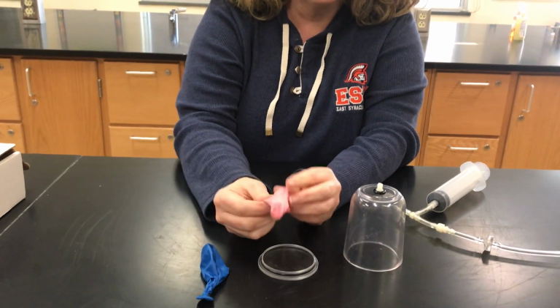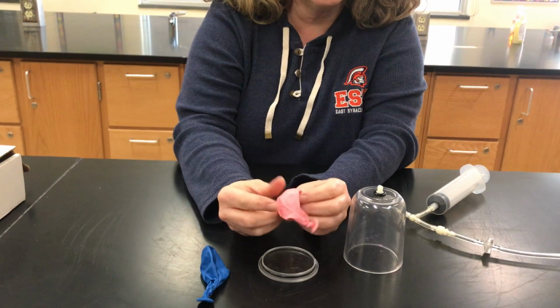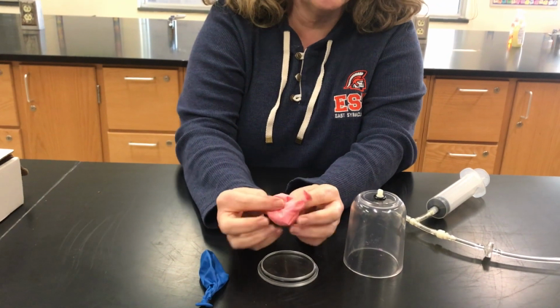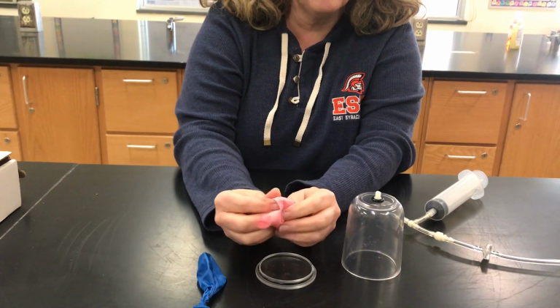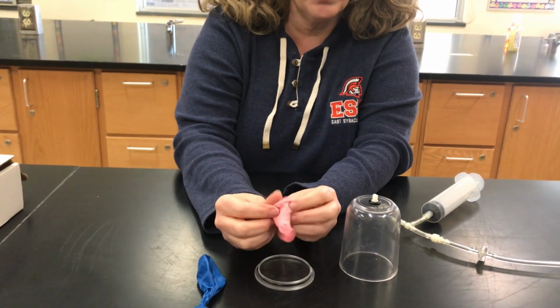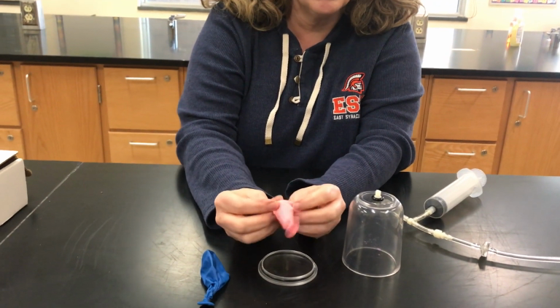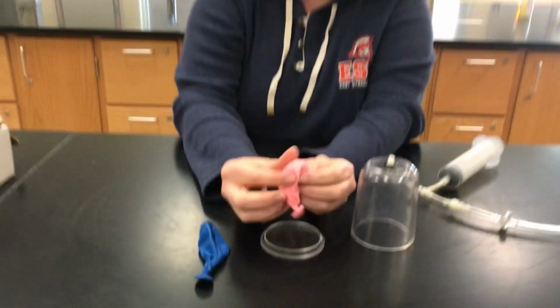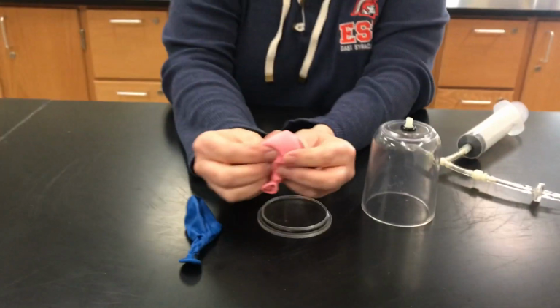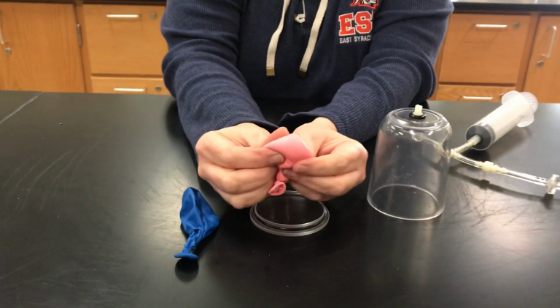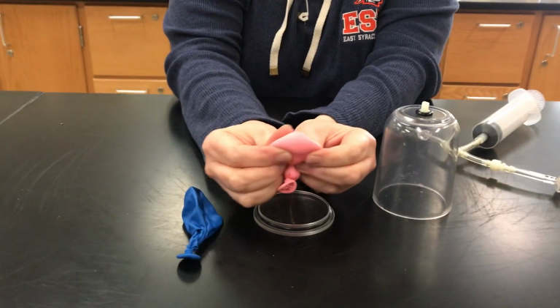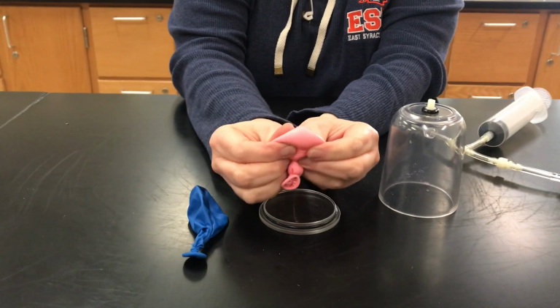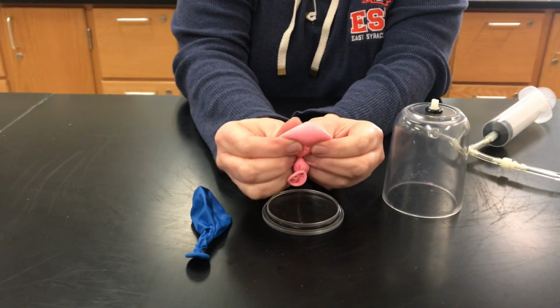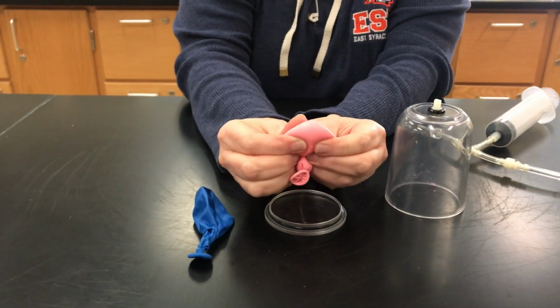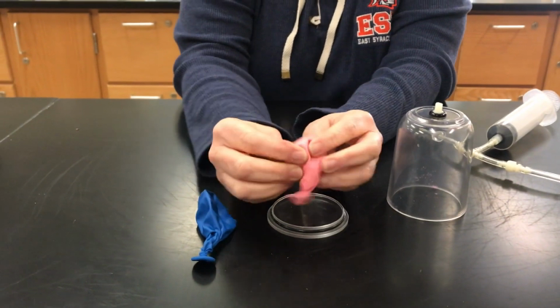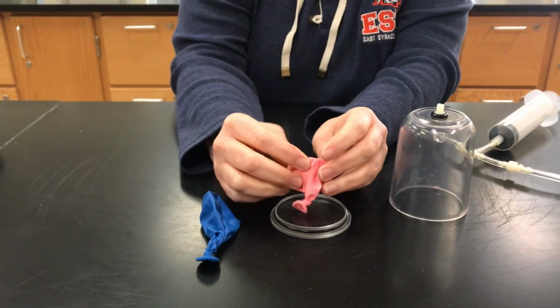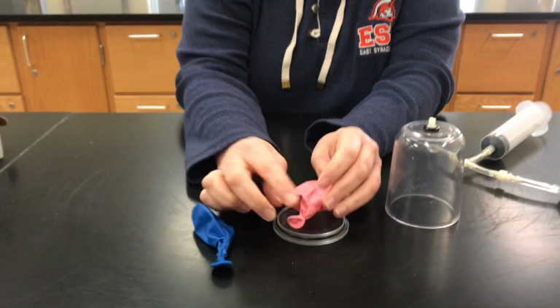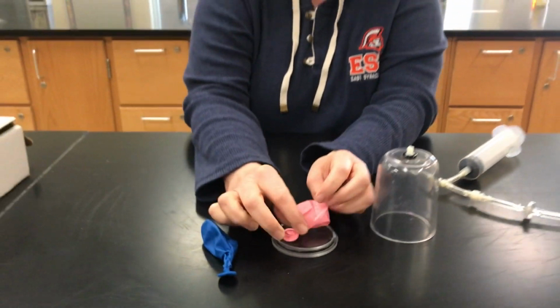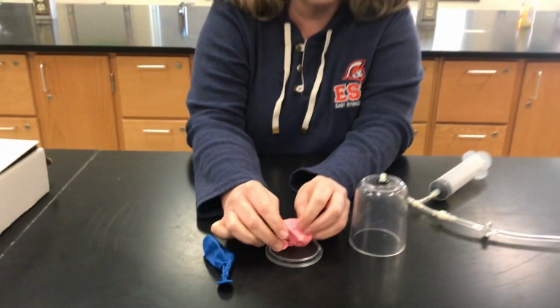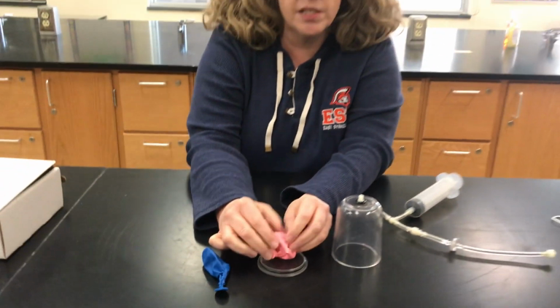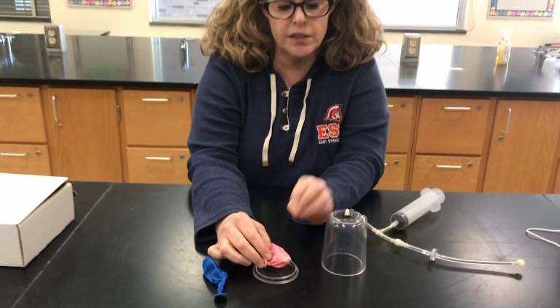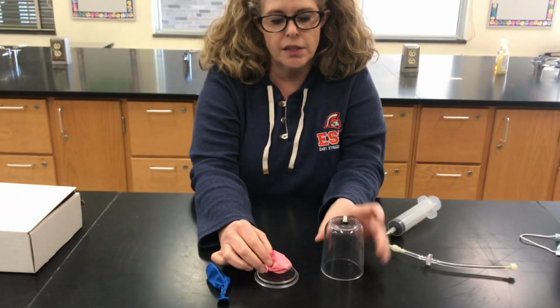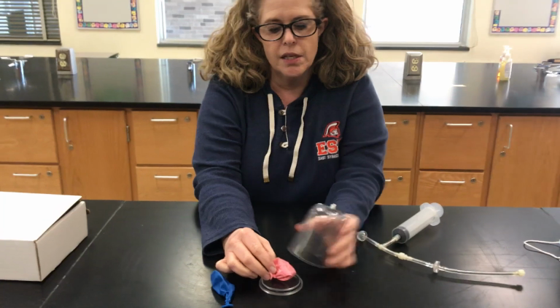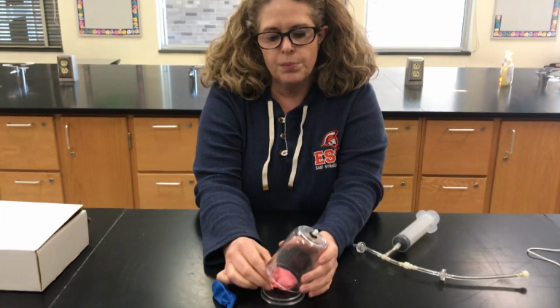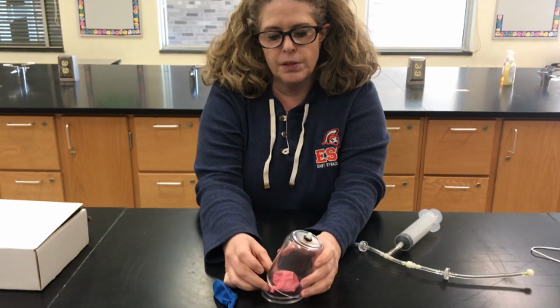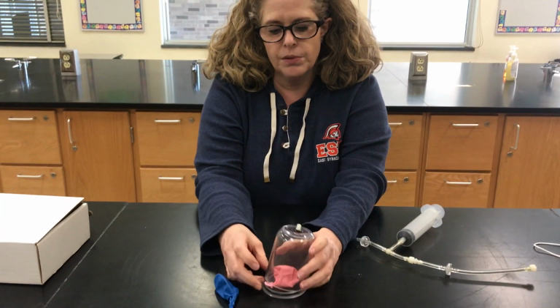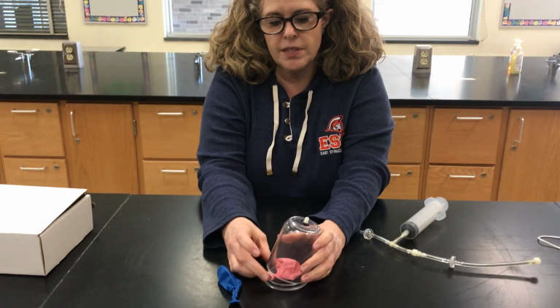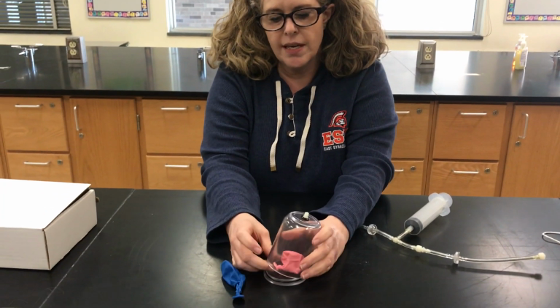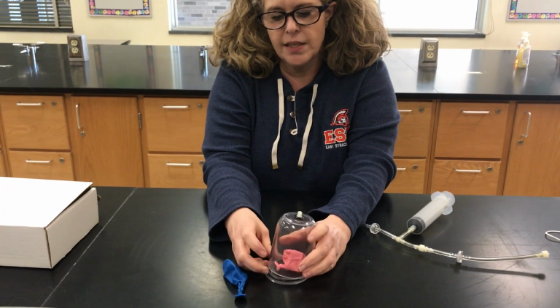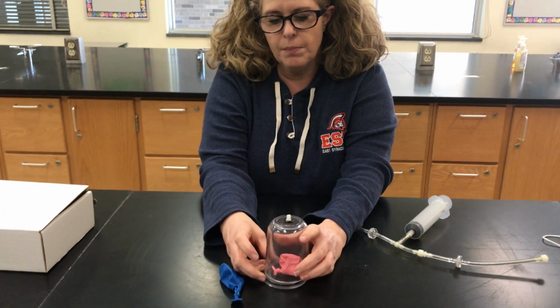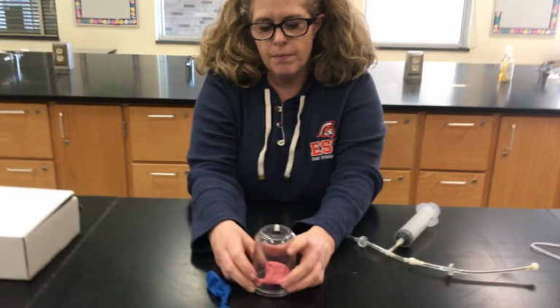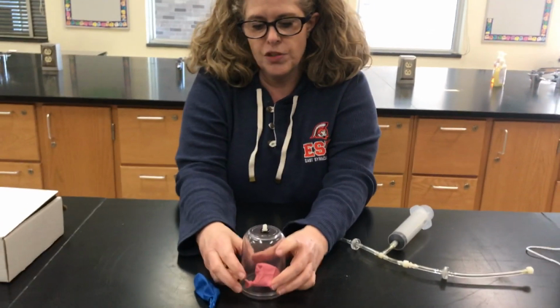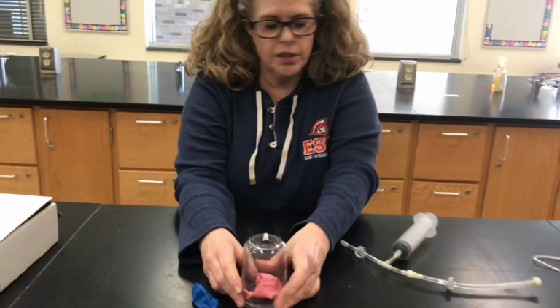So there's a little bit of air in the balloon, right? Just a little bit of air trapped in there, not a lot, just a little. Put the balloon inside the bell jar.